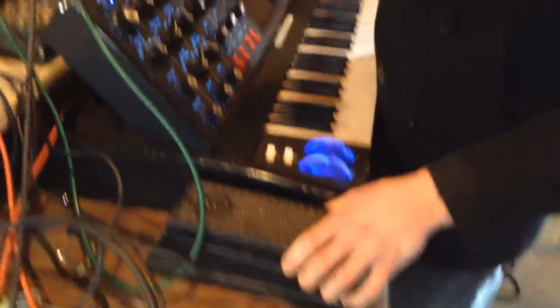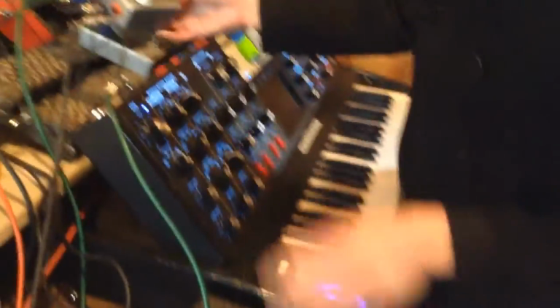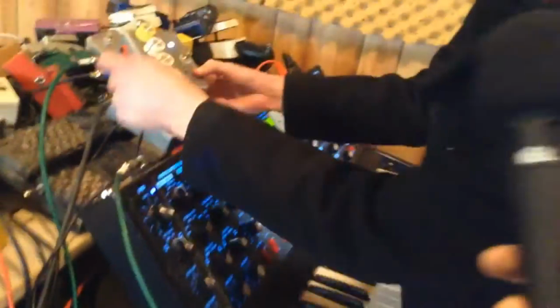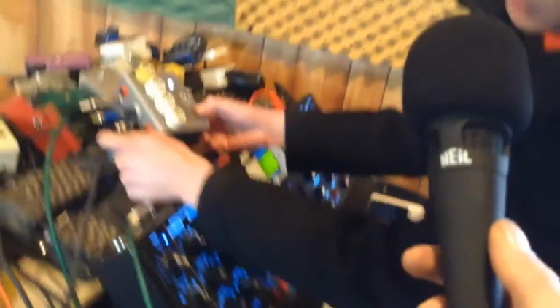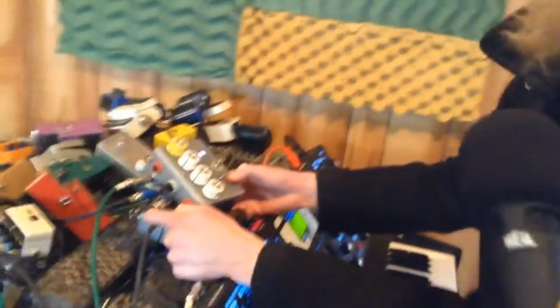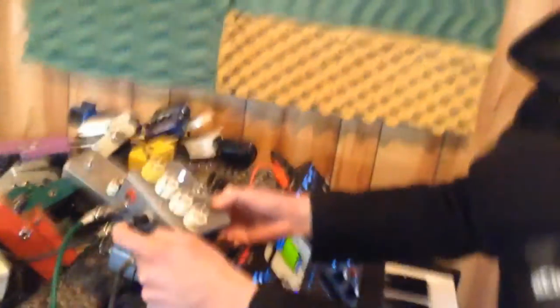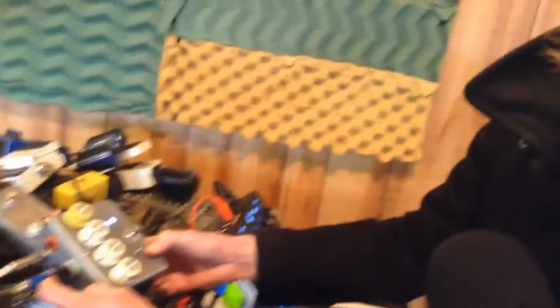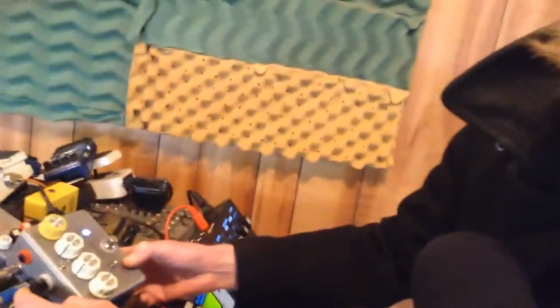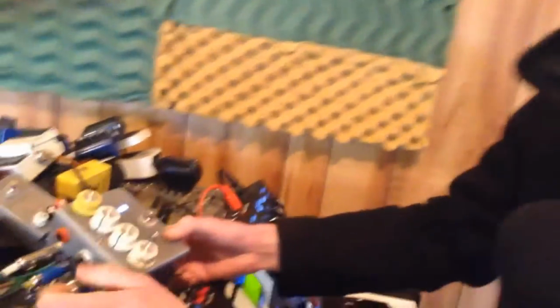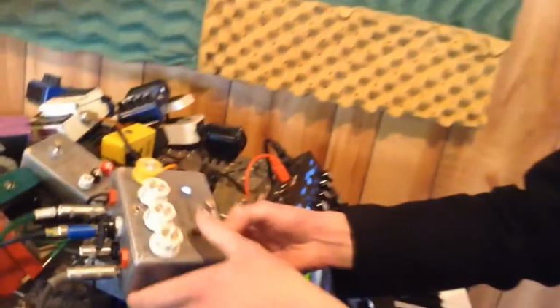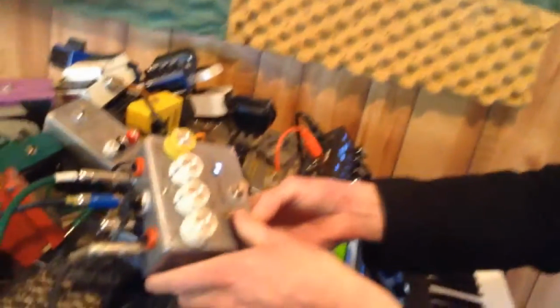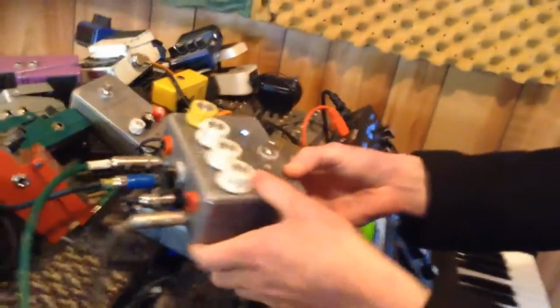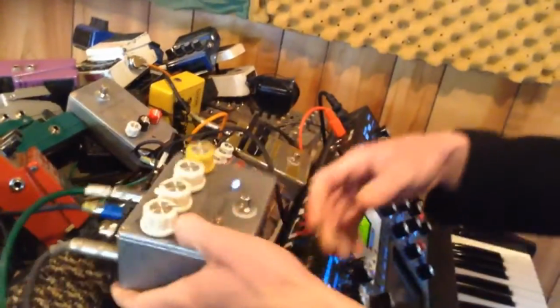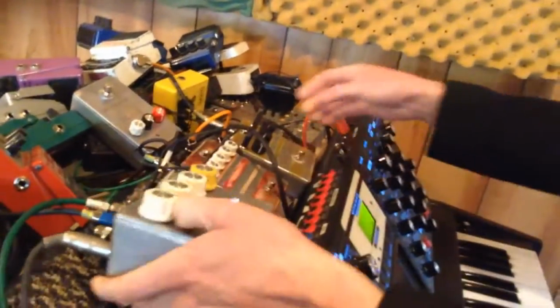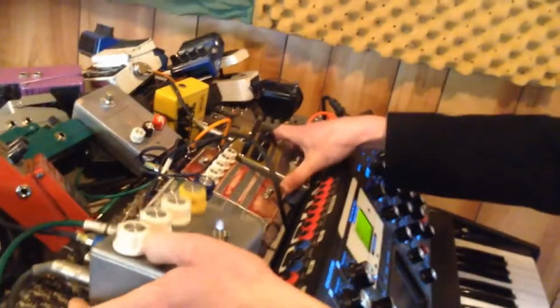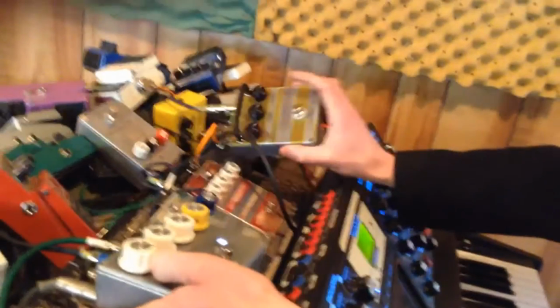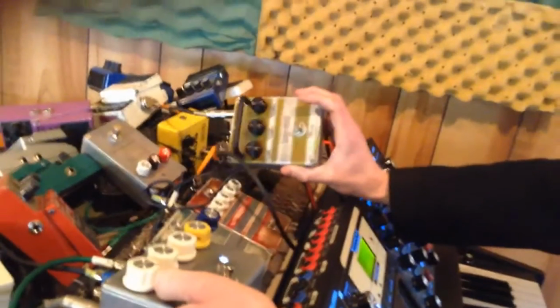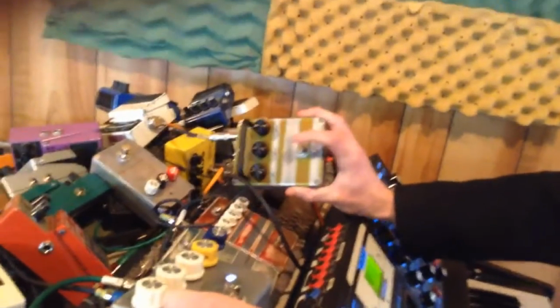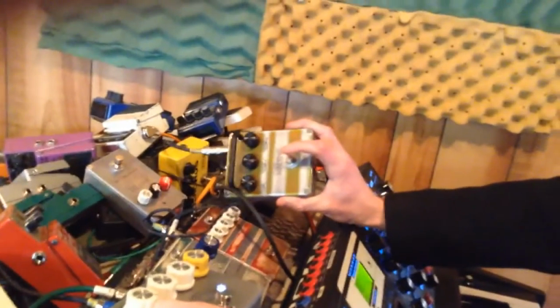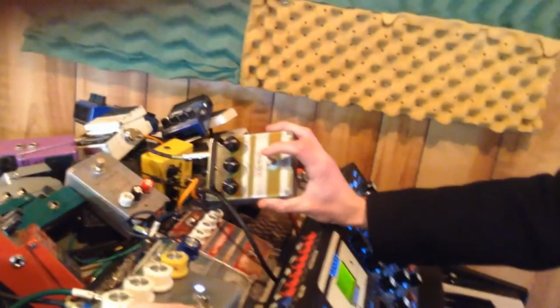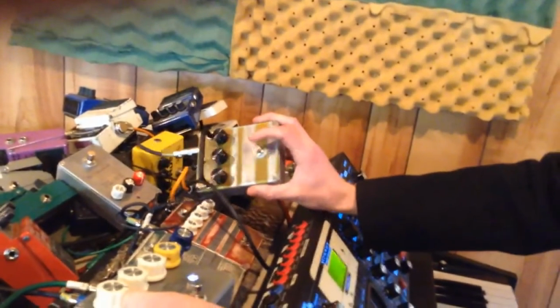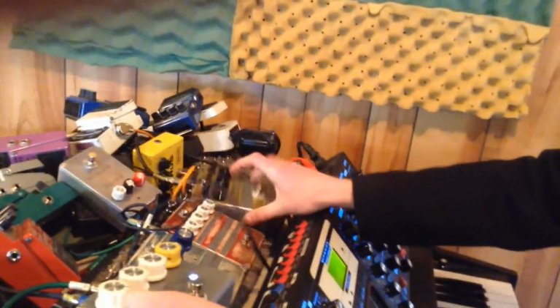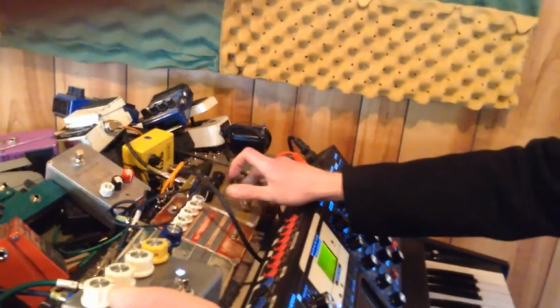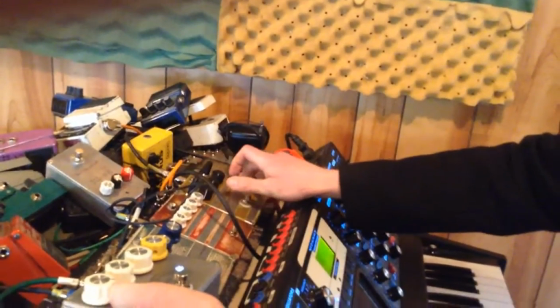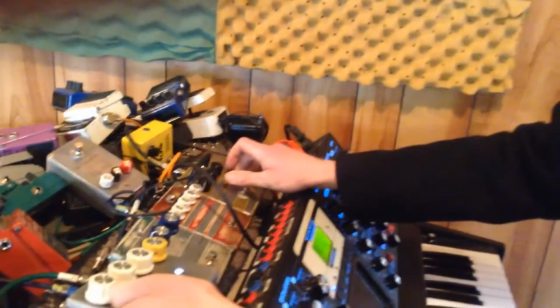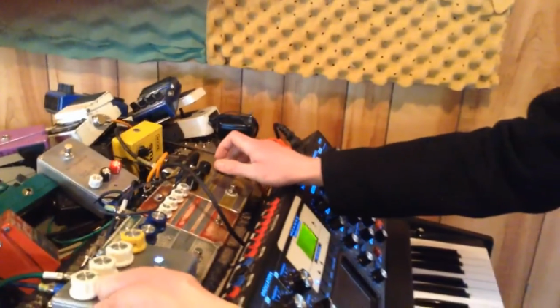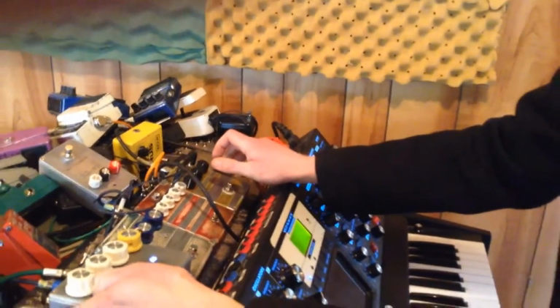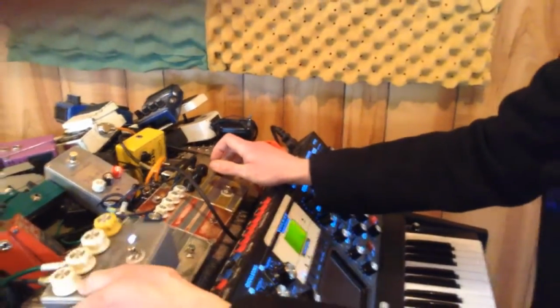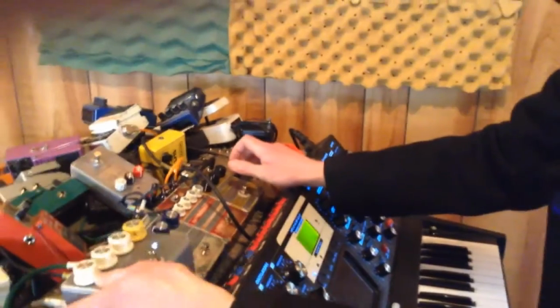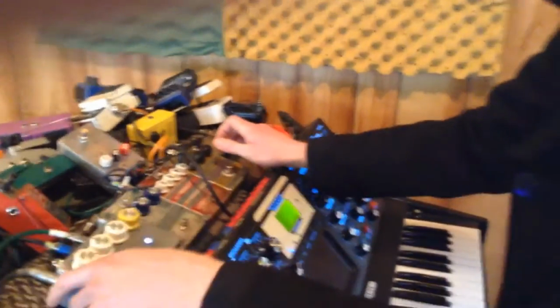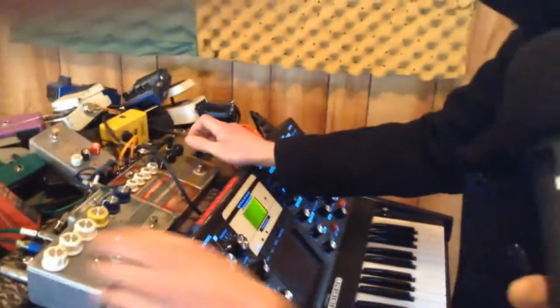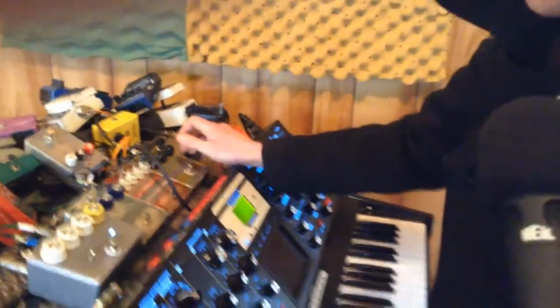We also have an auxiliary loop here — send and return. Right now it's just rigged into this Mantic Flex to give you an idea of some of the crazy combinations that this allows for.